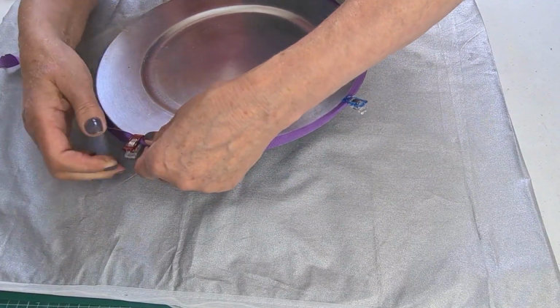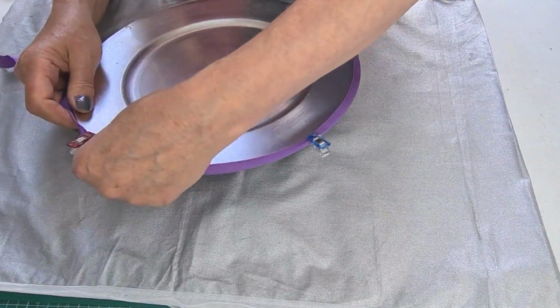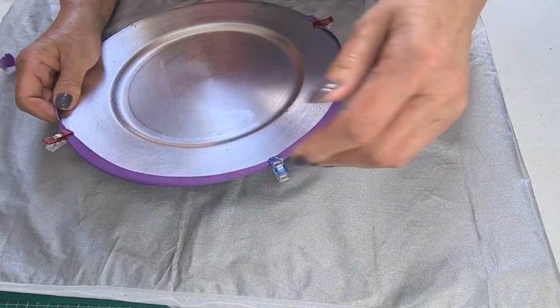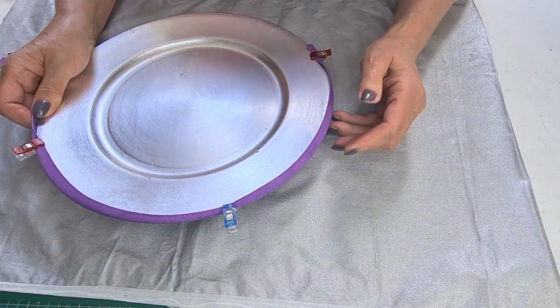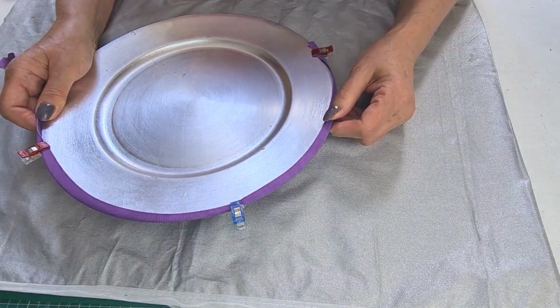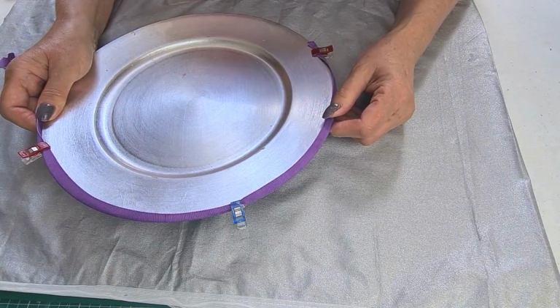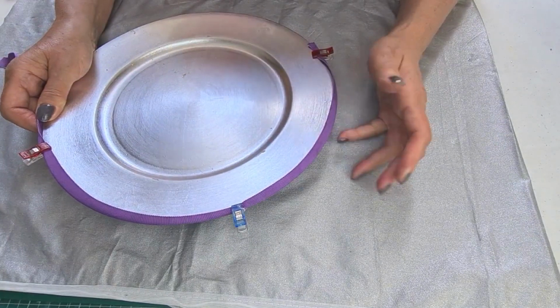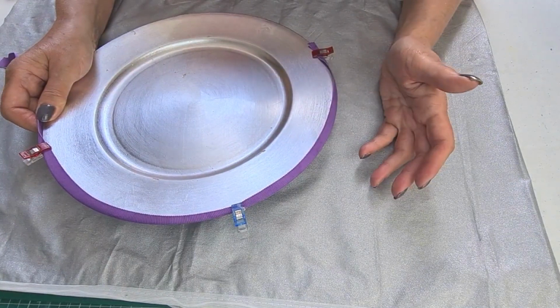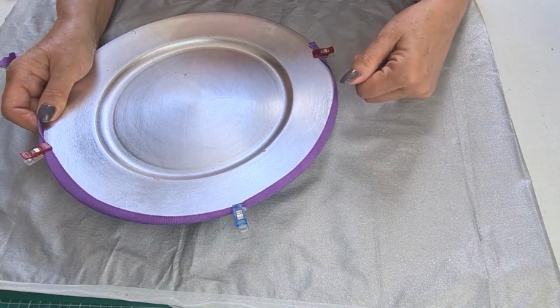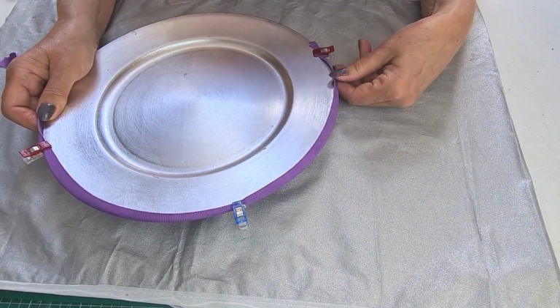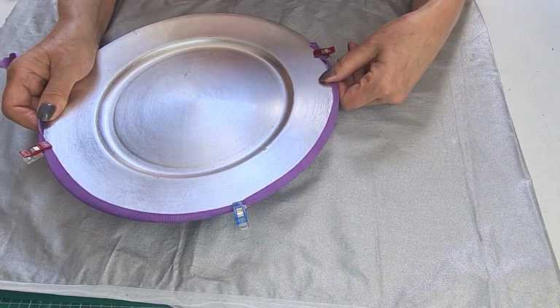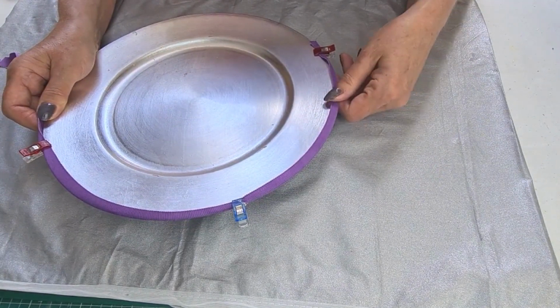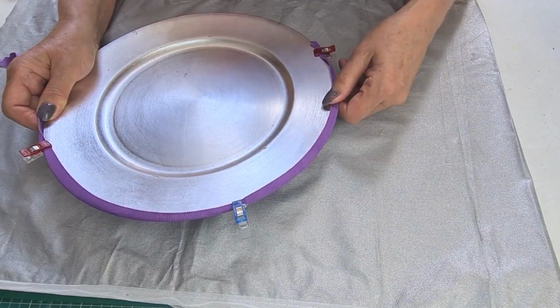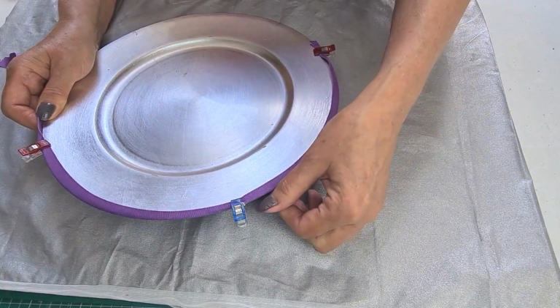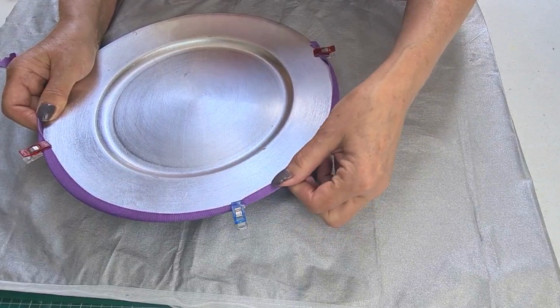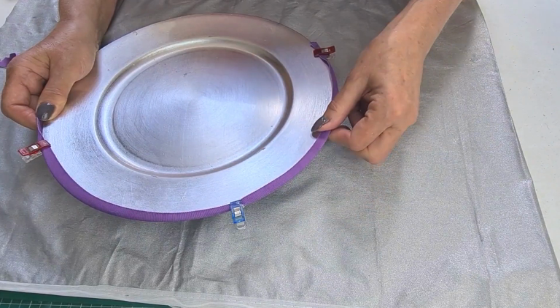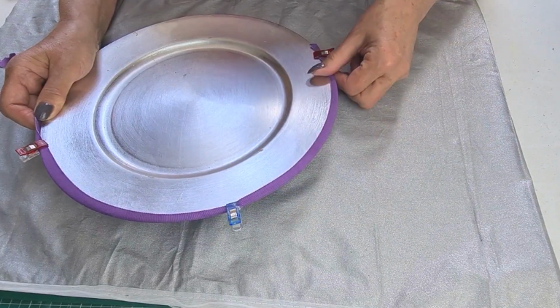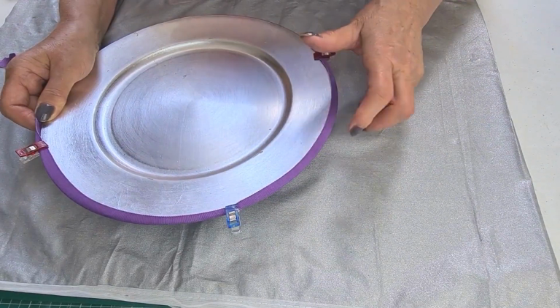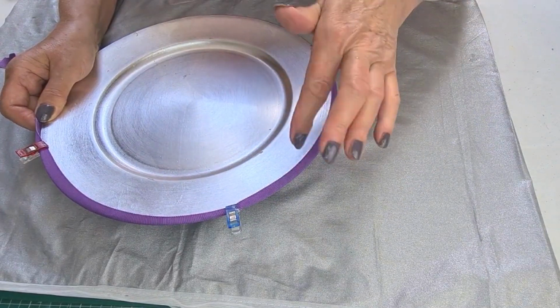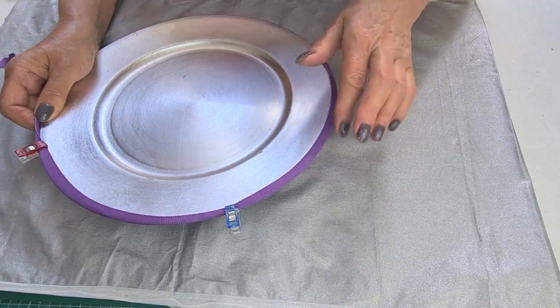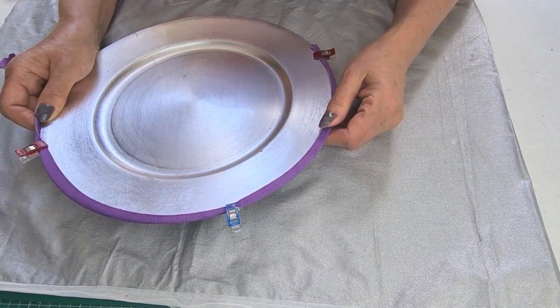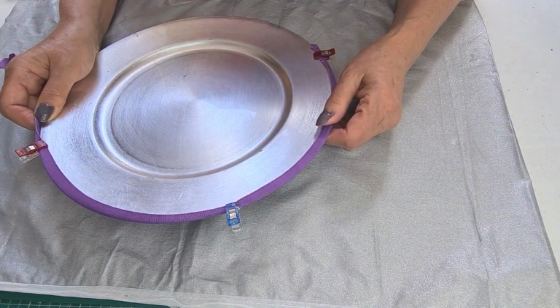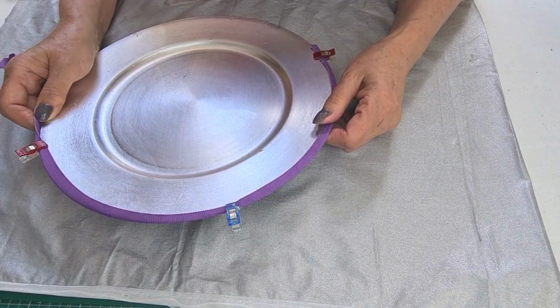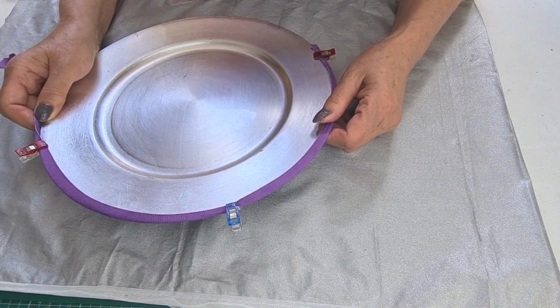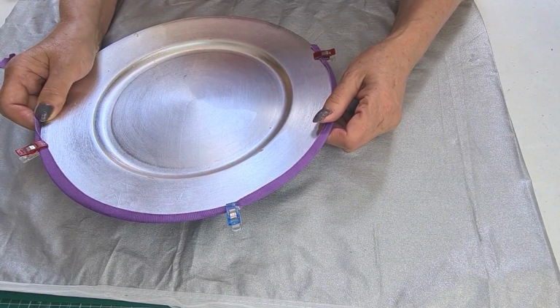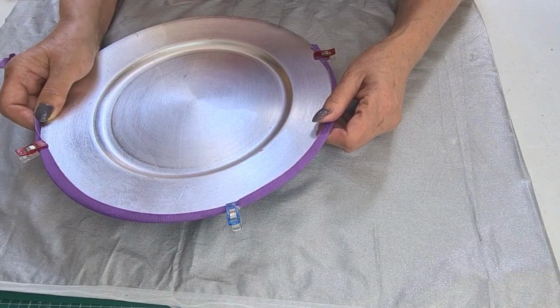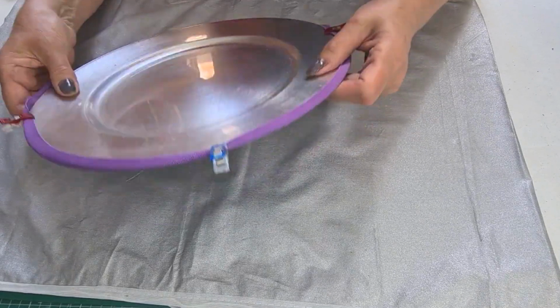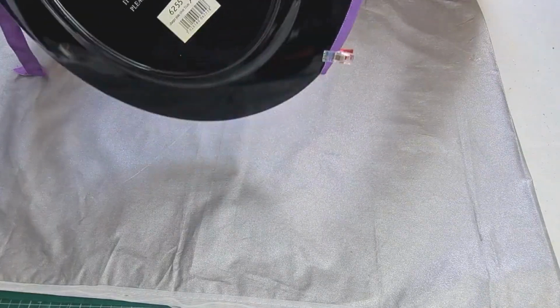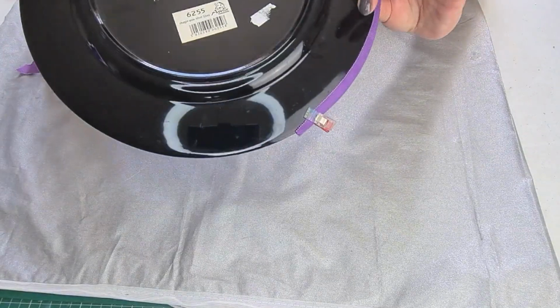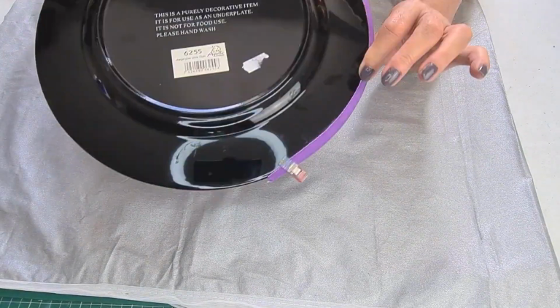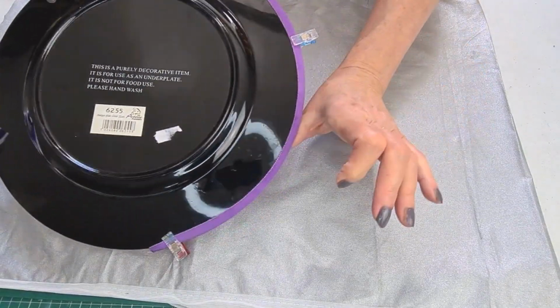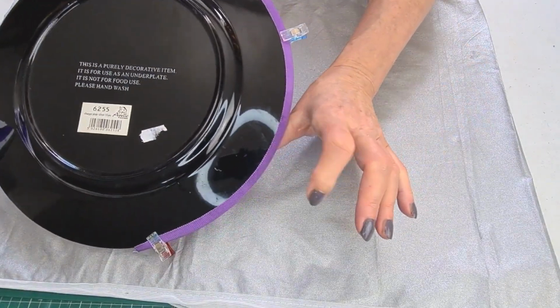Now when that's dry that will be a fabulous edge — it'll all be ready for you to put on. It'll be stretched tight so you won't have any ripples or kinks. So there we are, that's petersham.